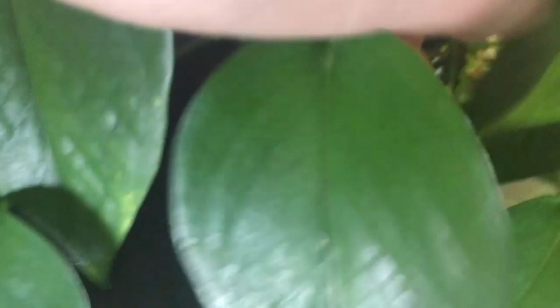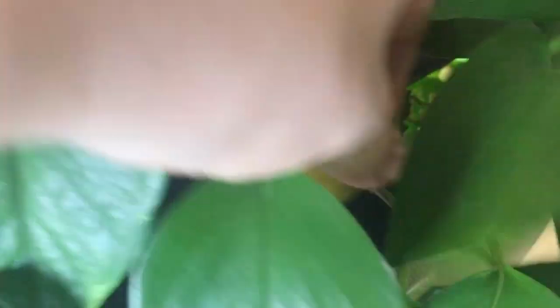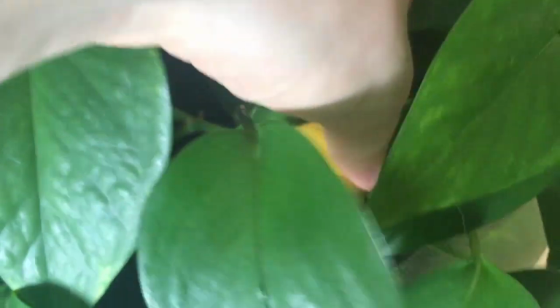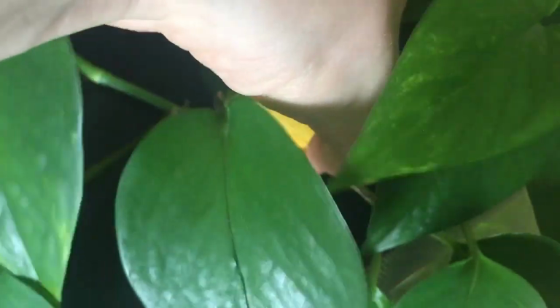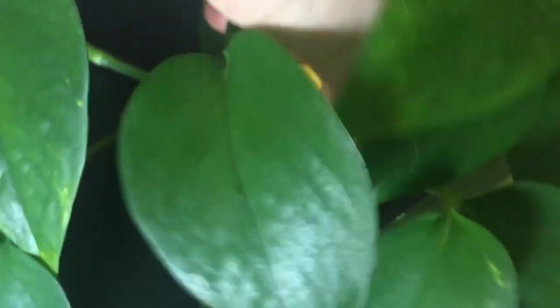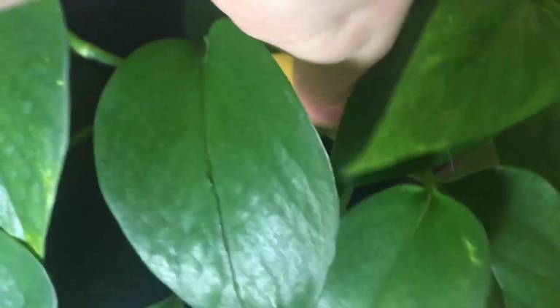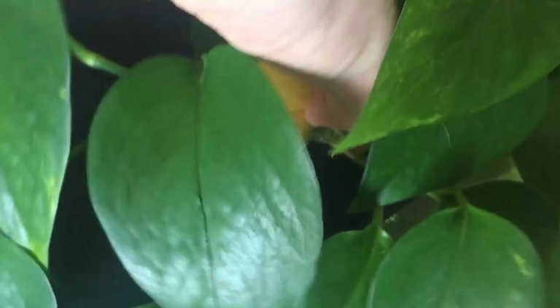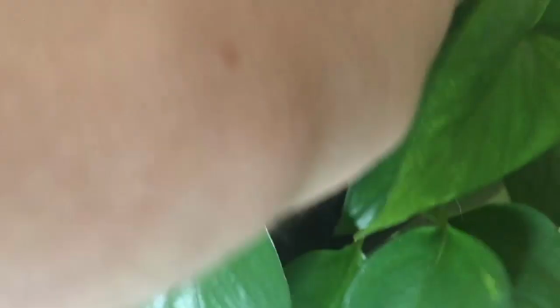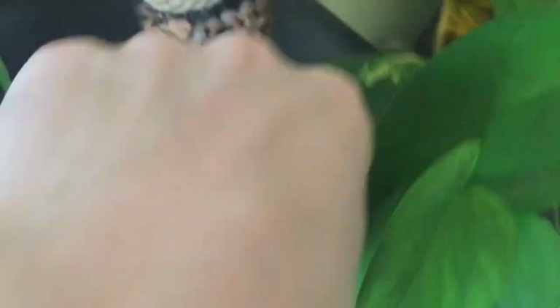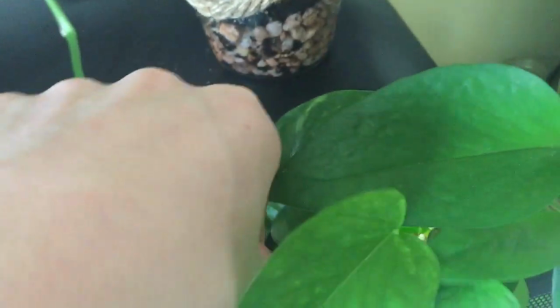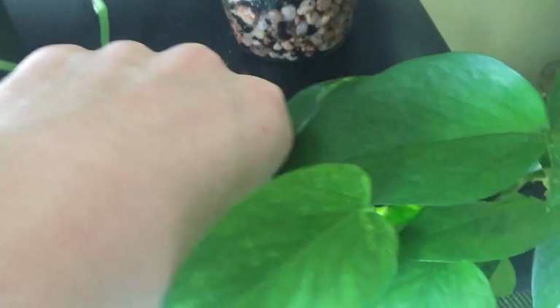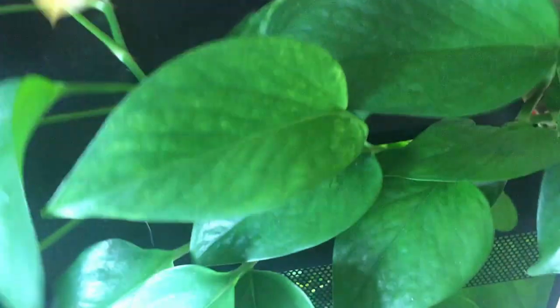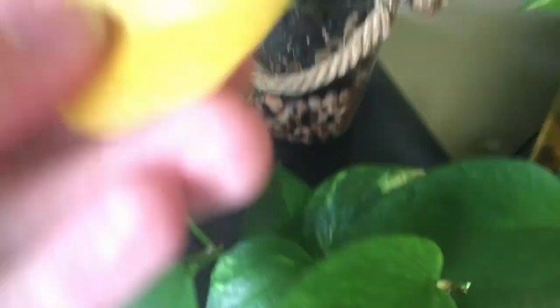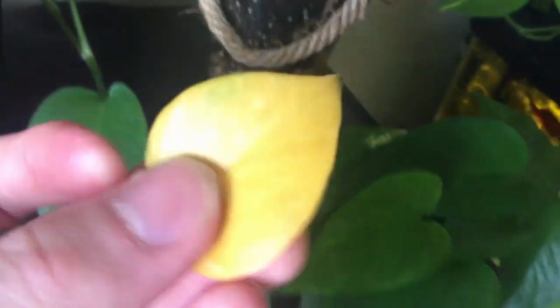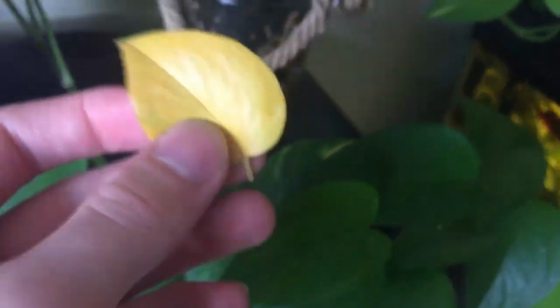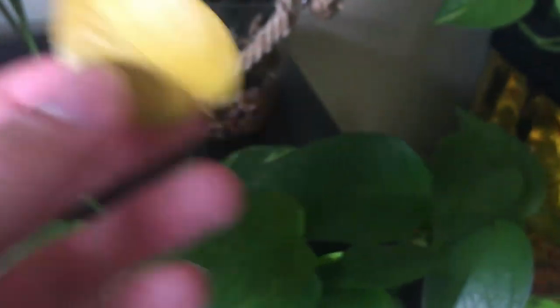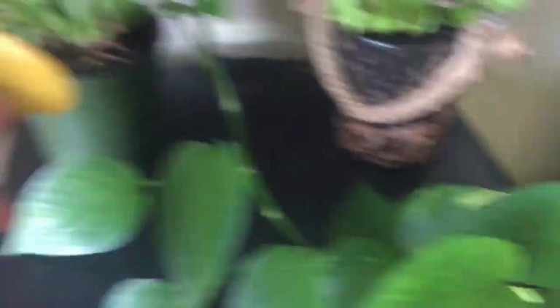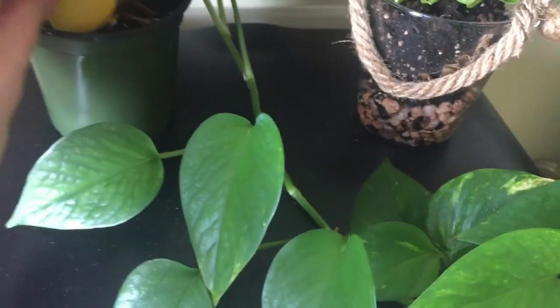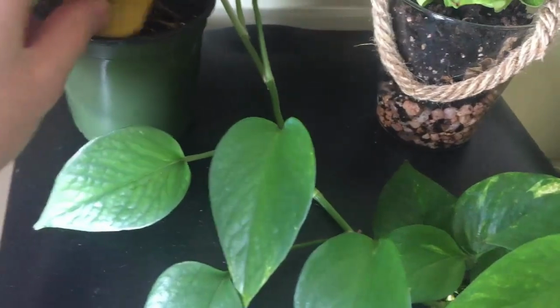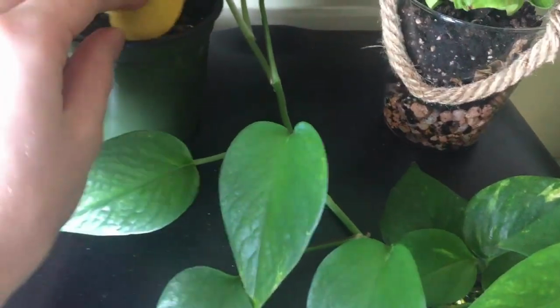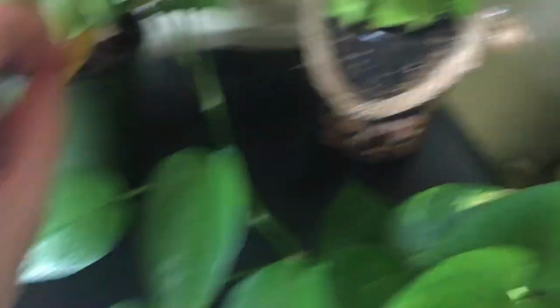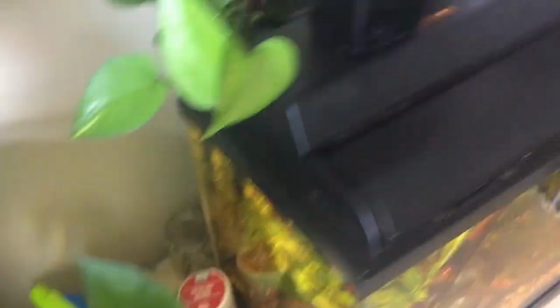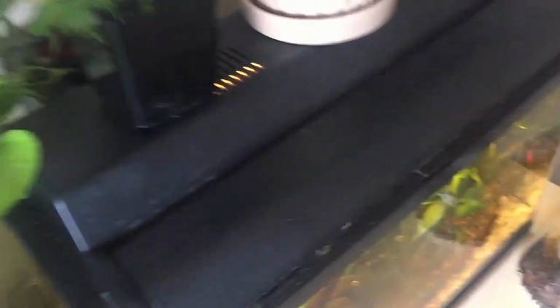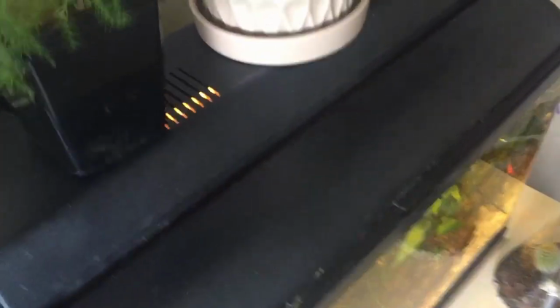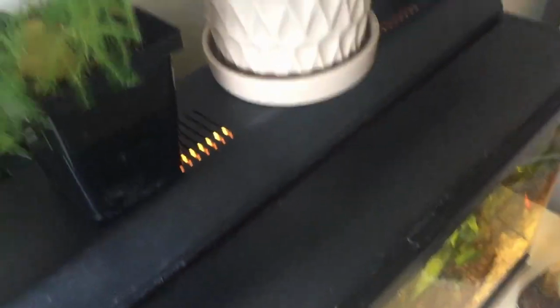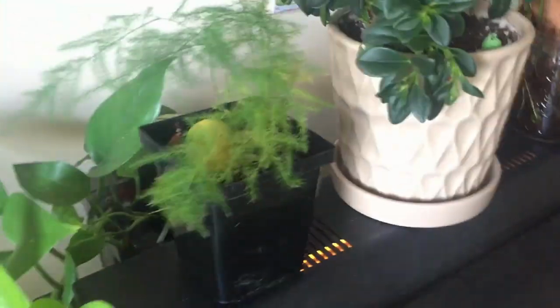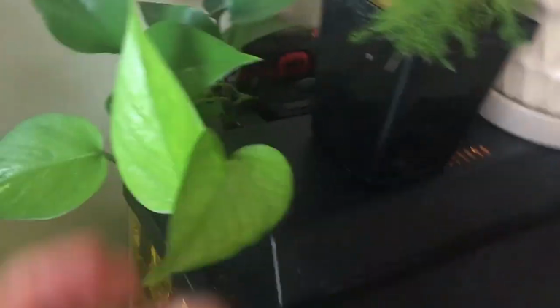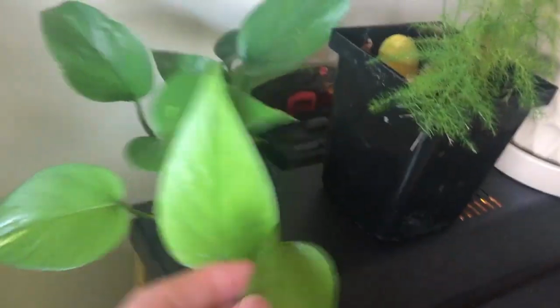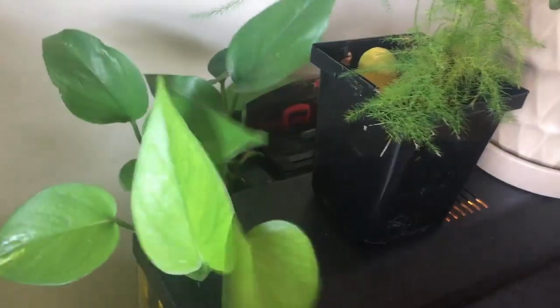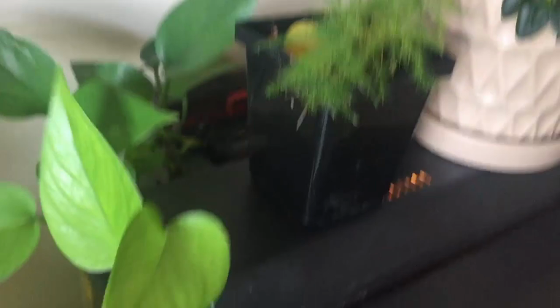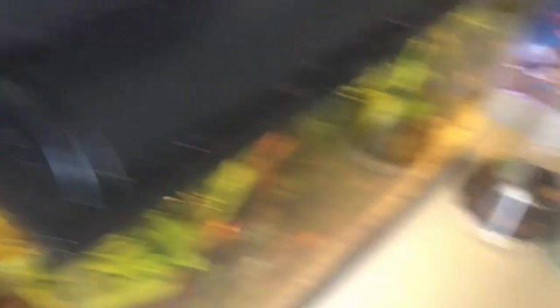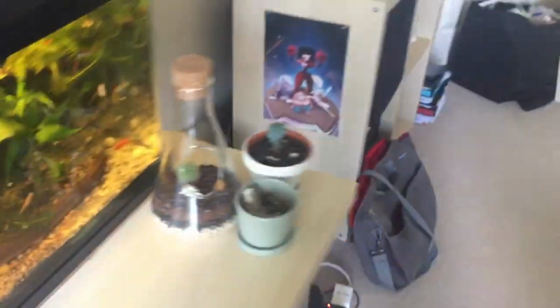Oh, that's not good - we're just gonna snip that off. I usually stick dead leaves in other pots to give nutrients and stuff; I don't know if it really works. My other pothos here is looking nice.